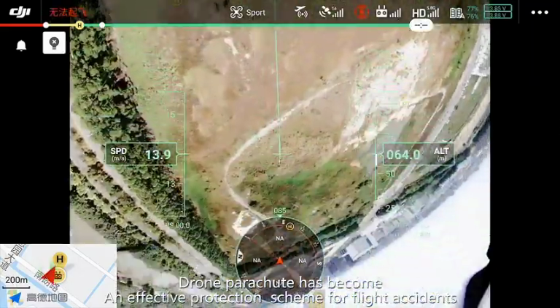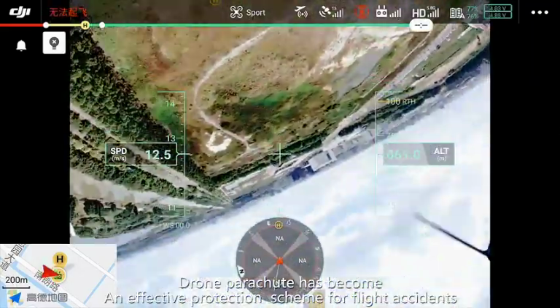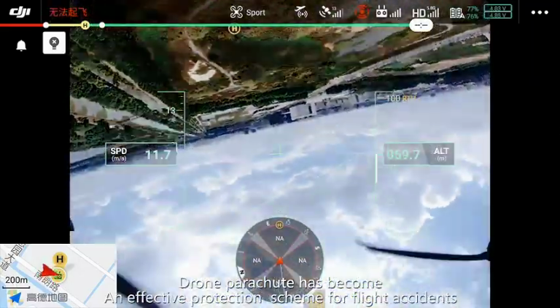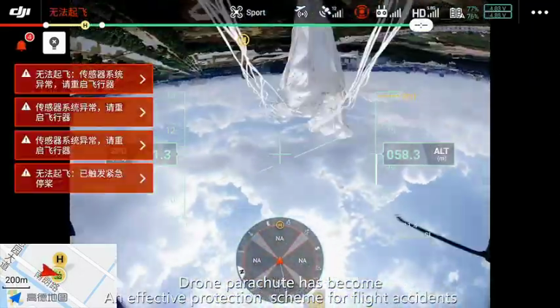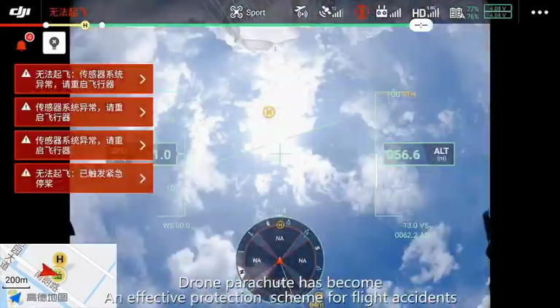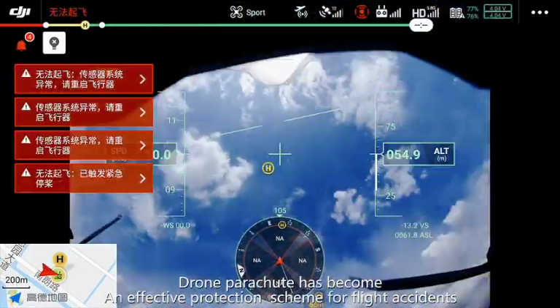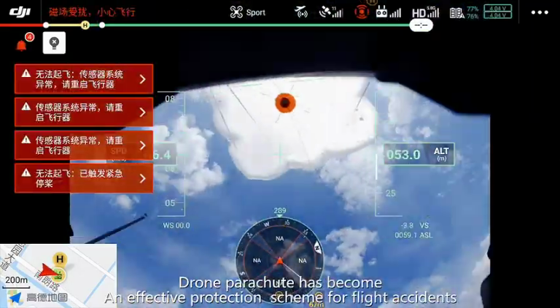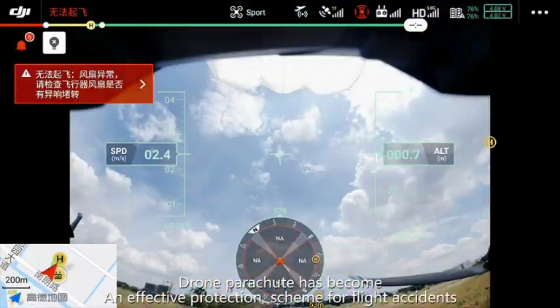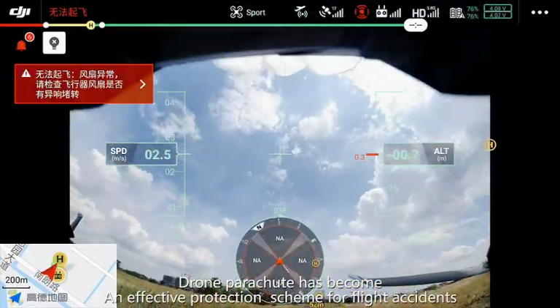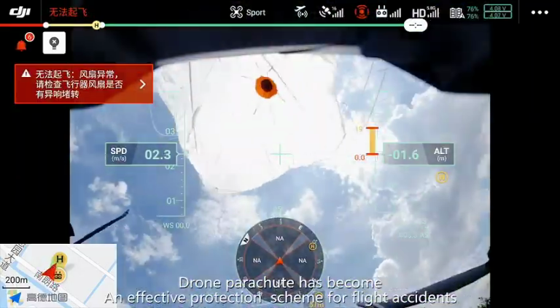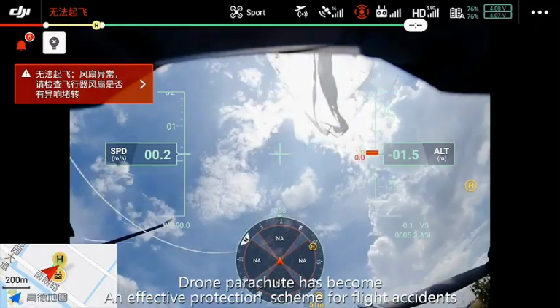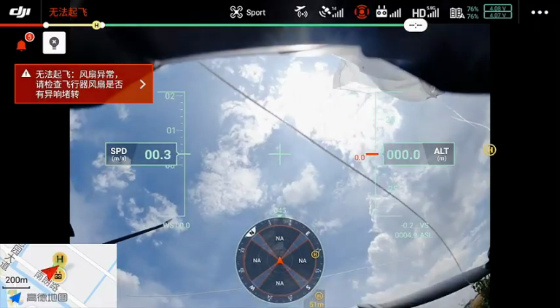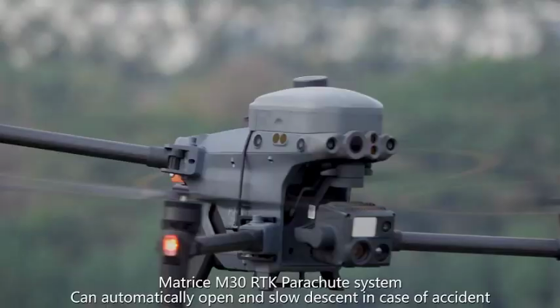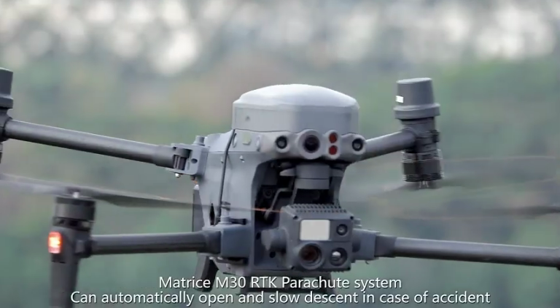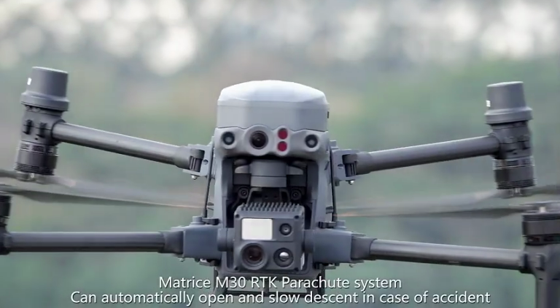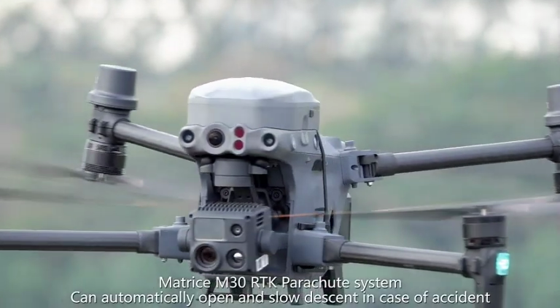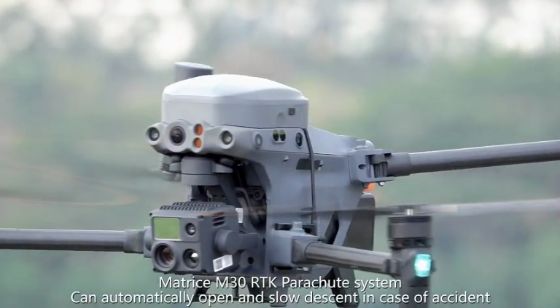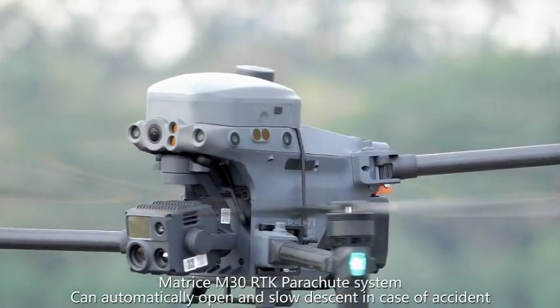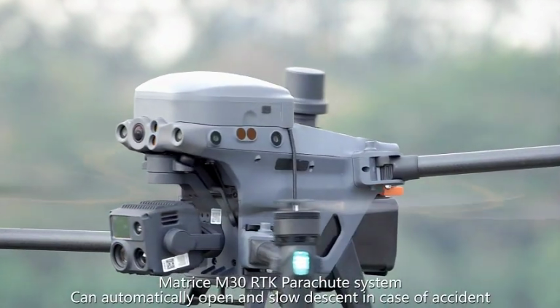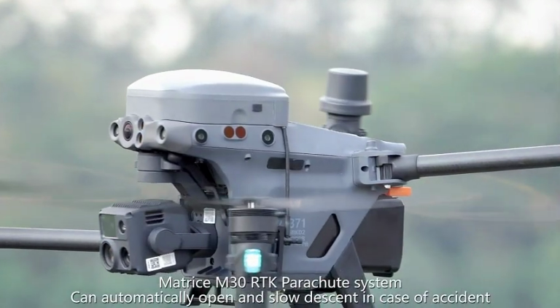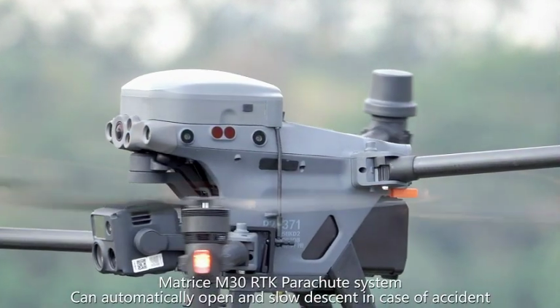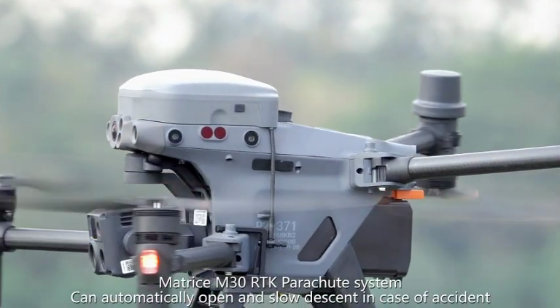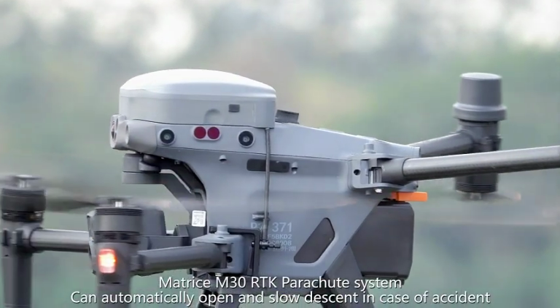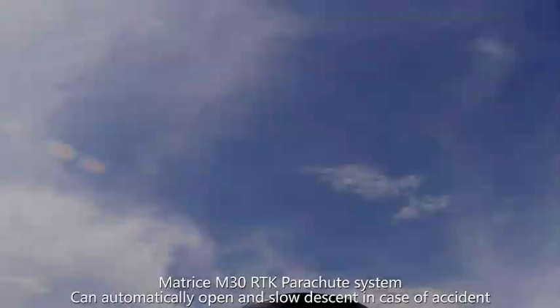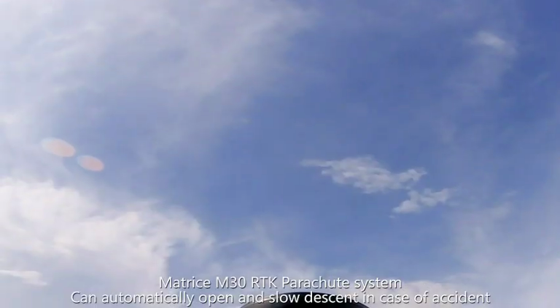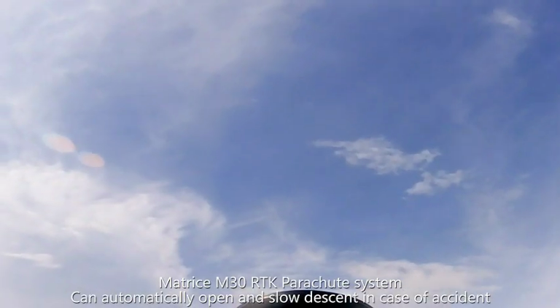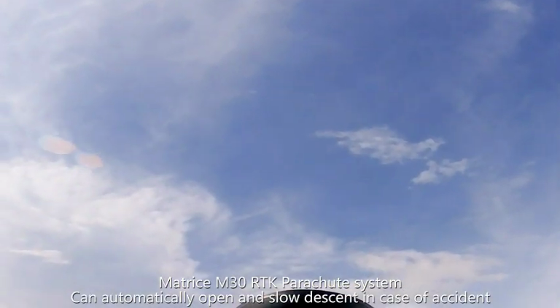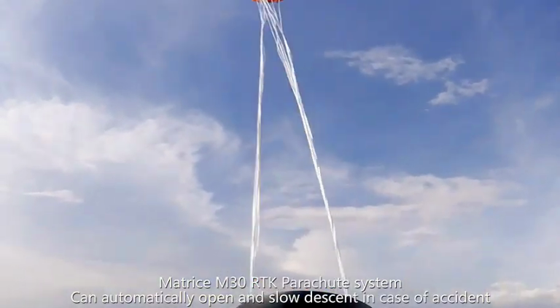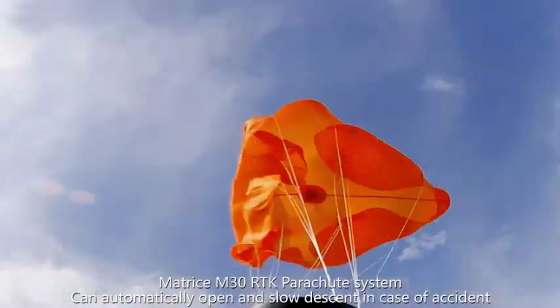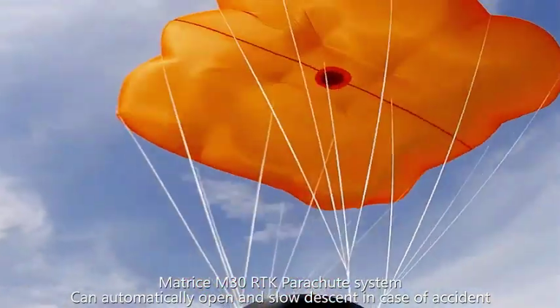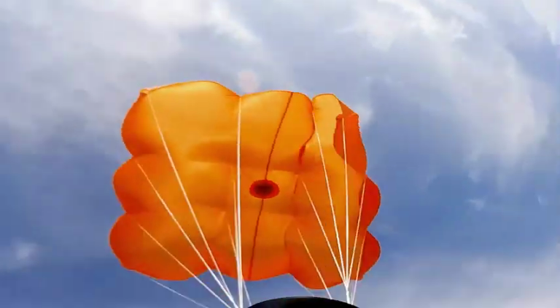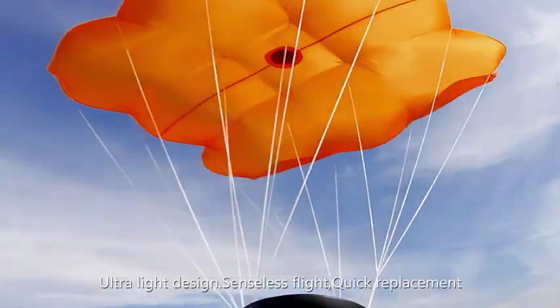Drone parachutes have become an effective protection scheme for flight accidents. The Matrice M30 RCK parachute system can automatically open and slow the drone's descent in case of an accident.